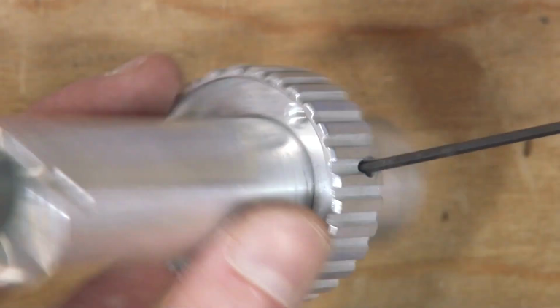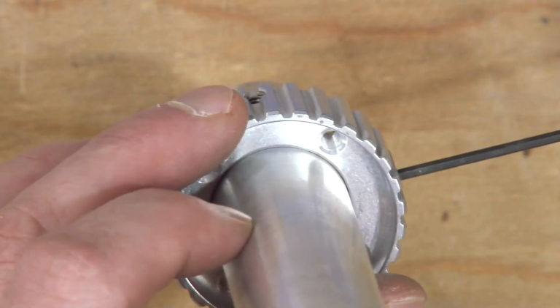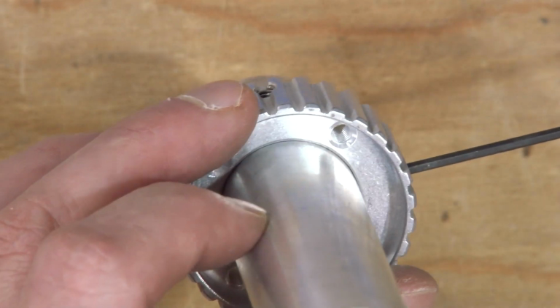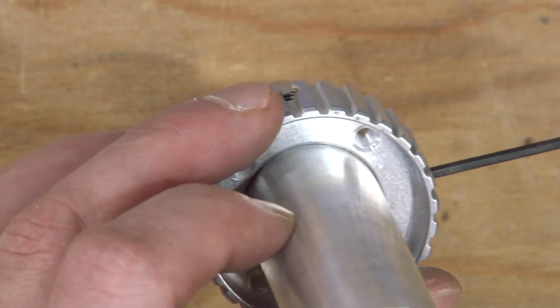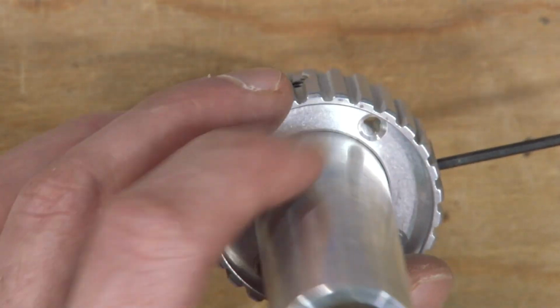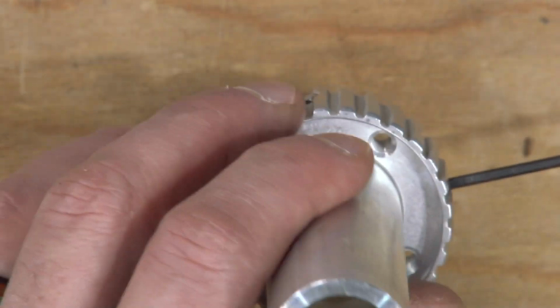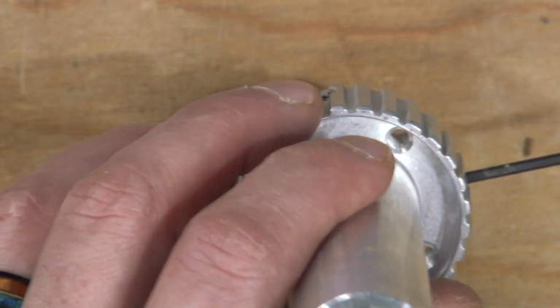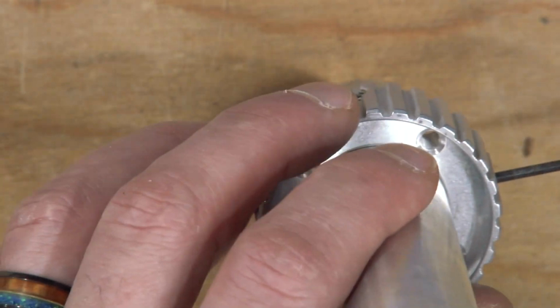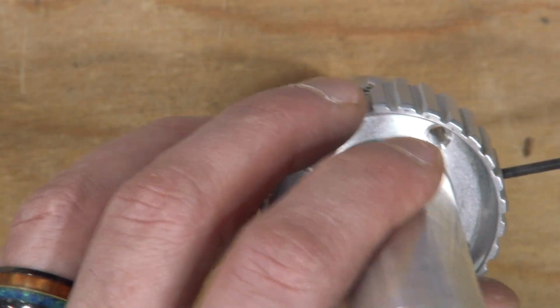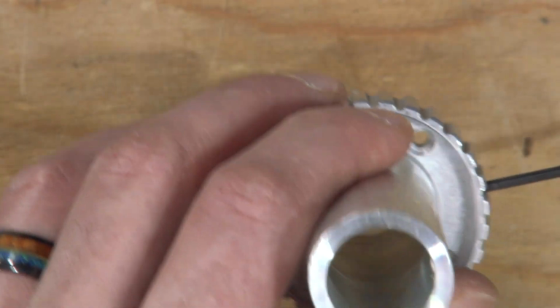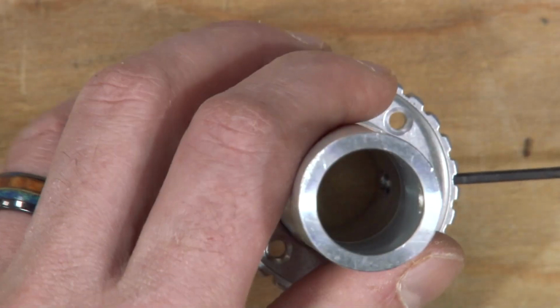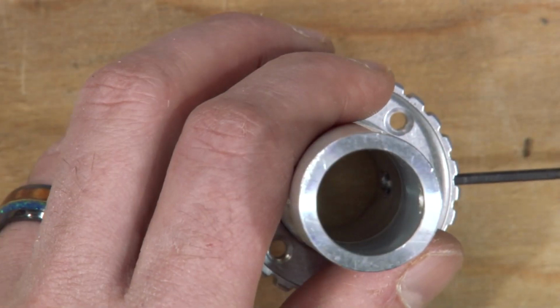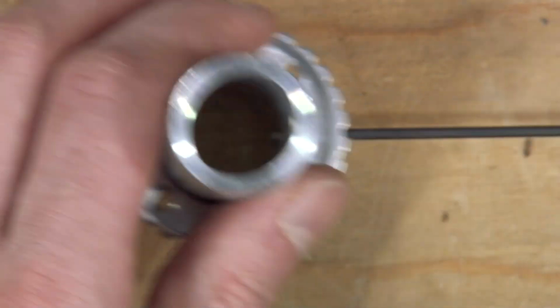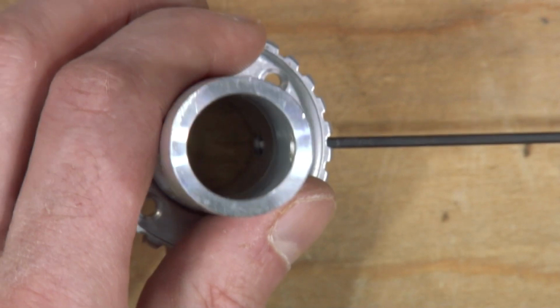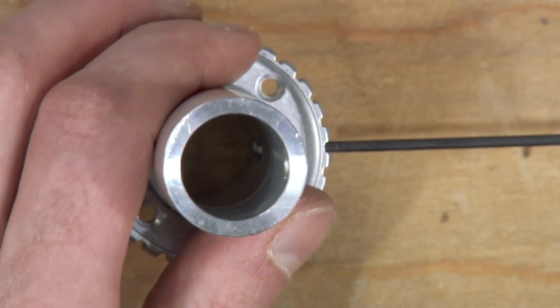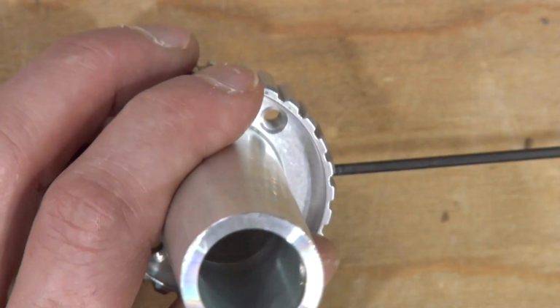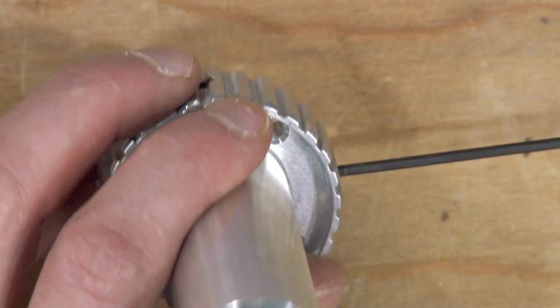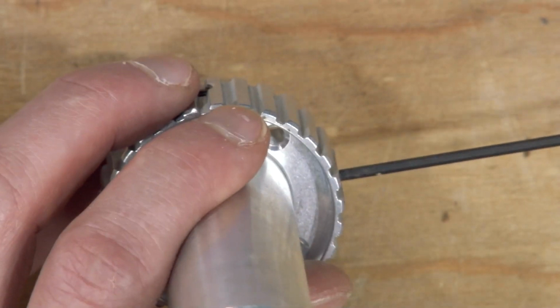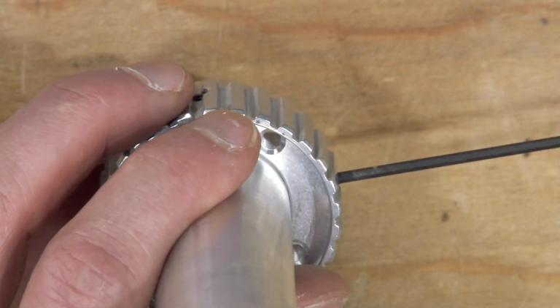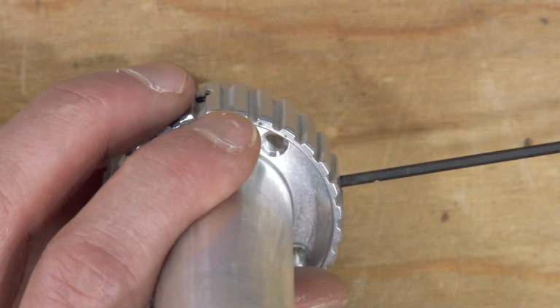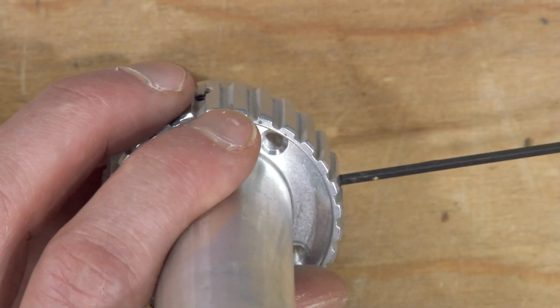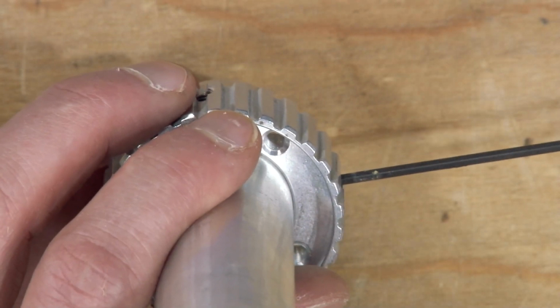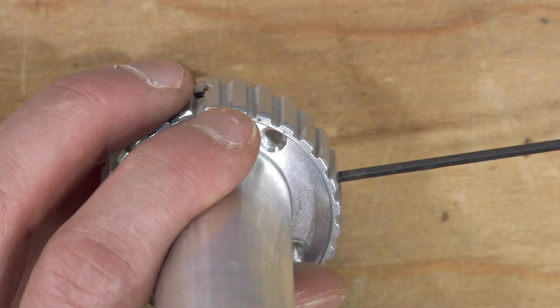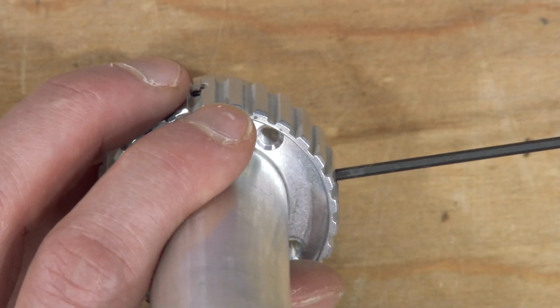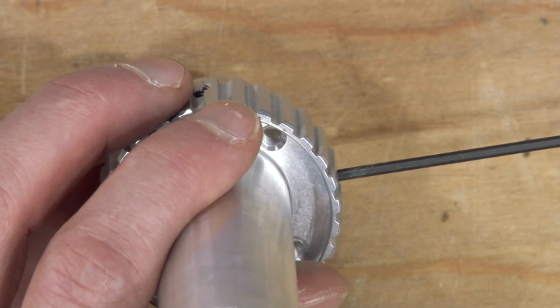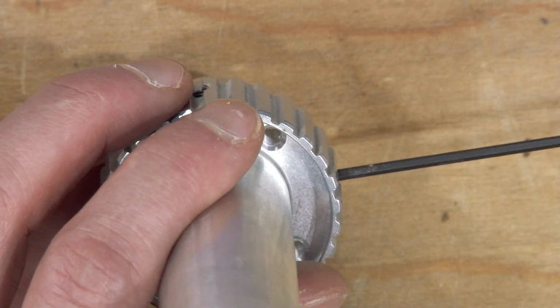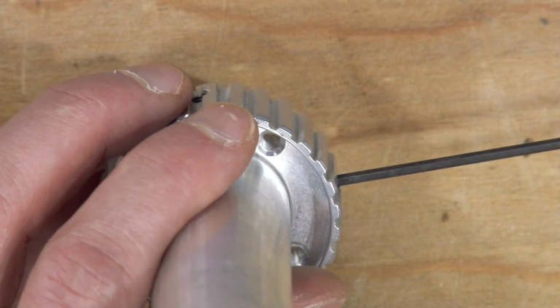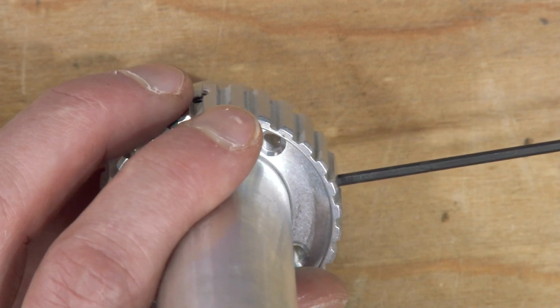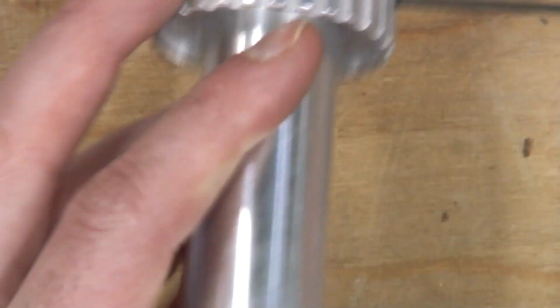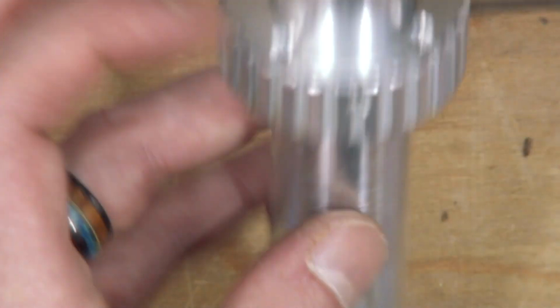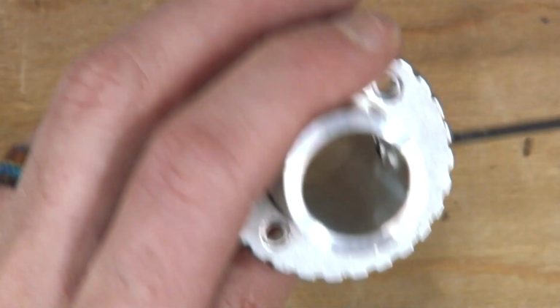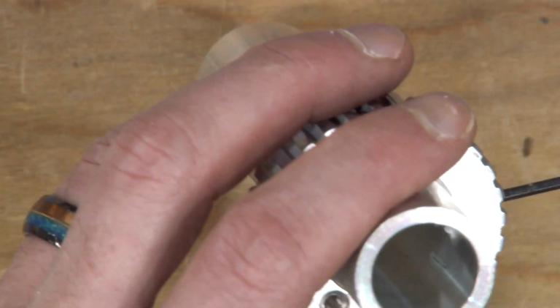Now I don't know if this is going to thread through. If it does, that's a rather impressive bit of machining to pull that off. Let's look at it from the other end.